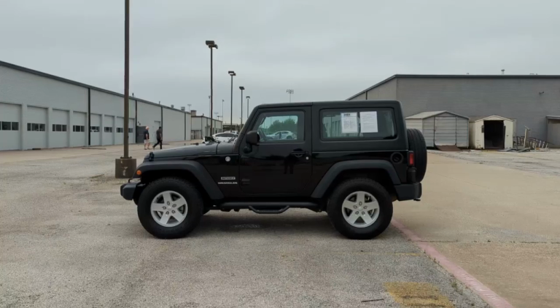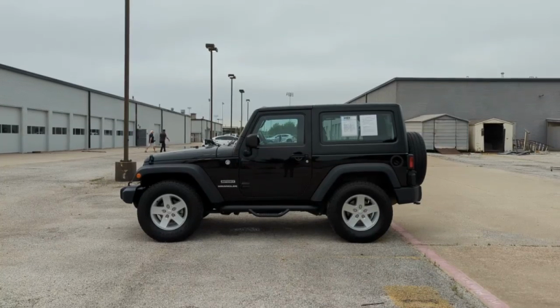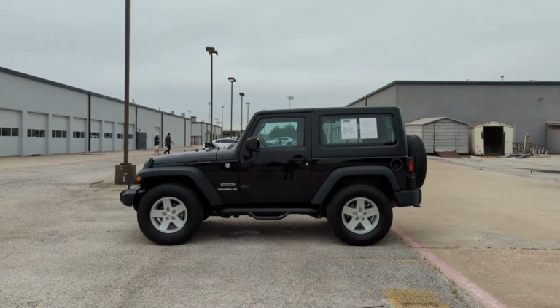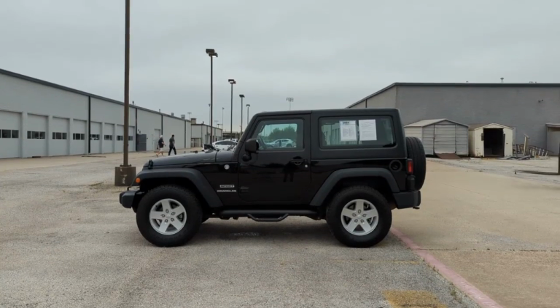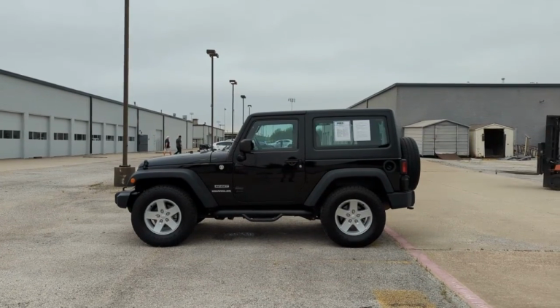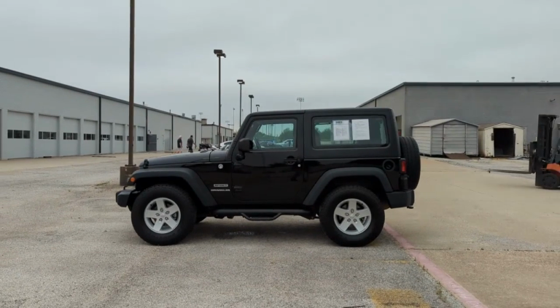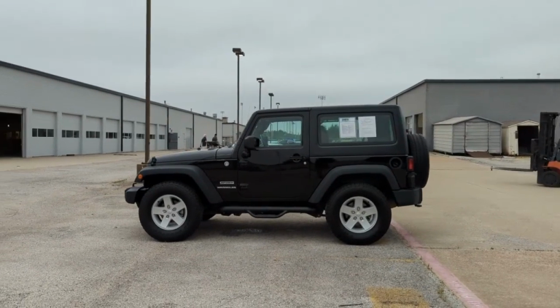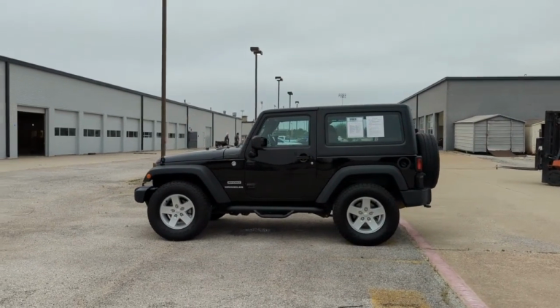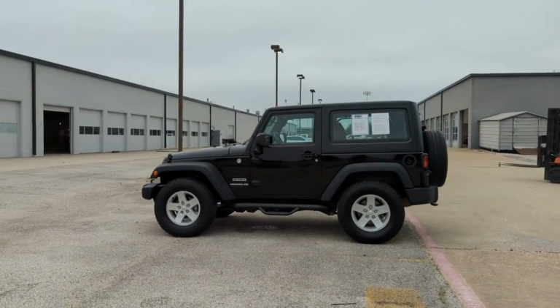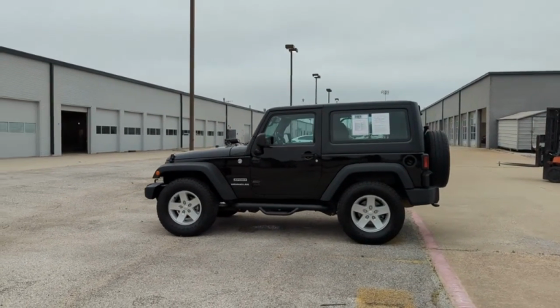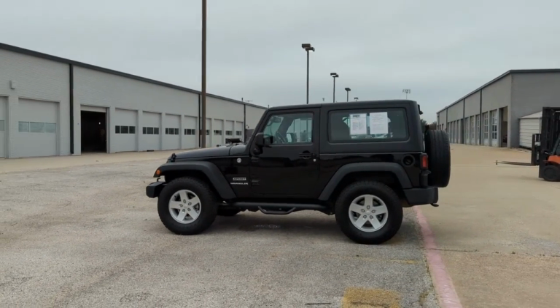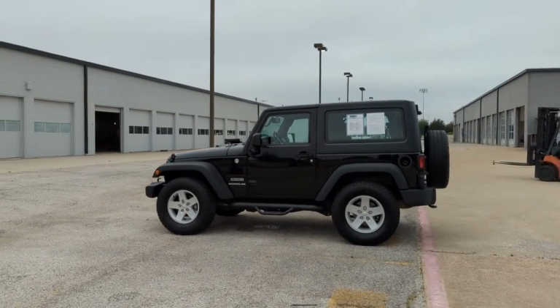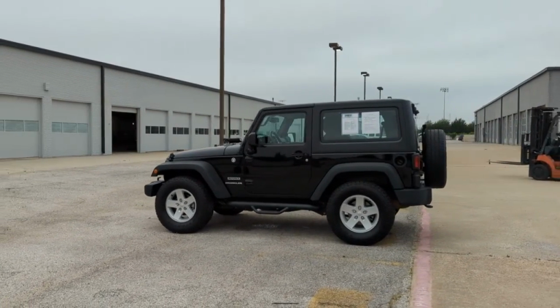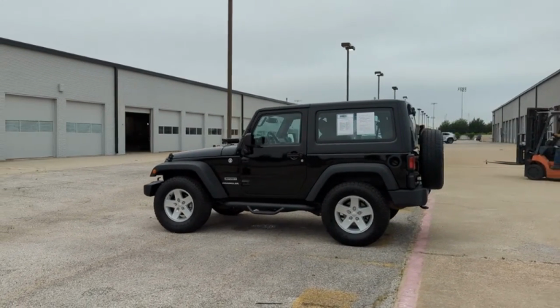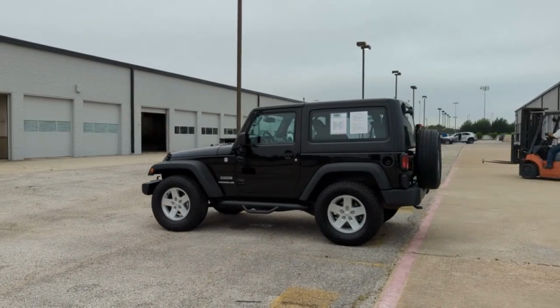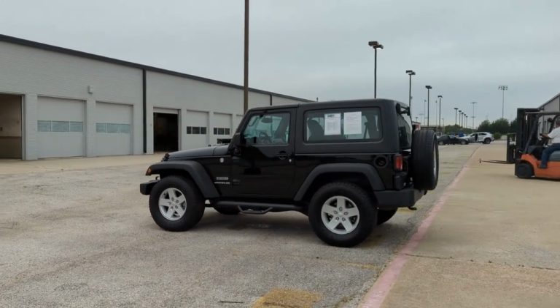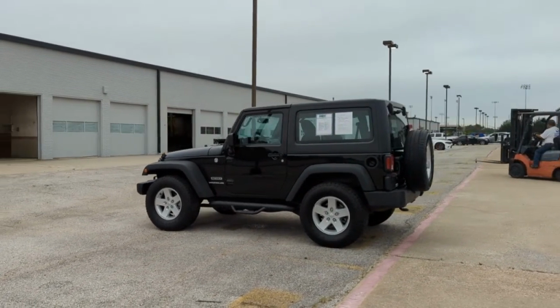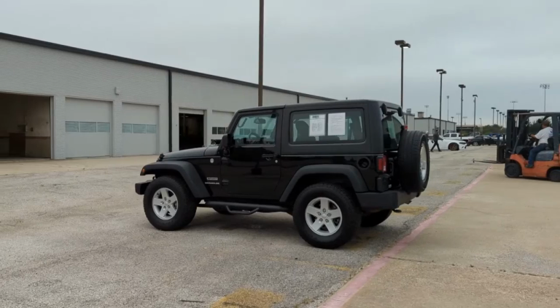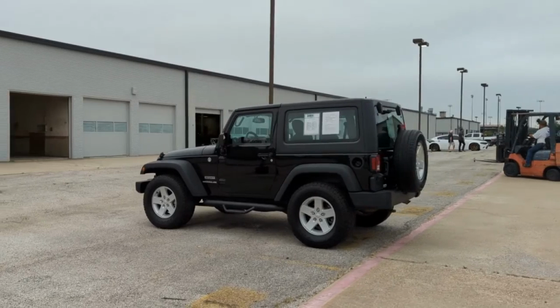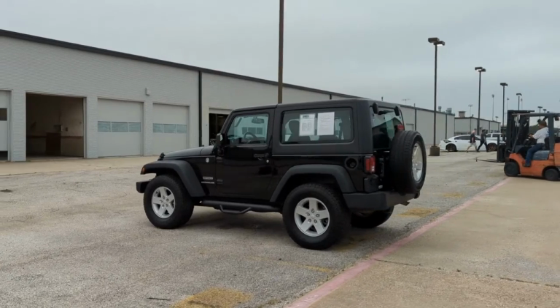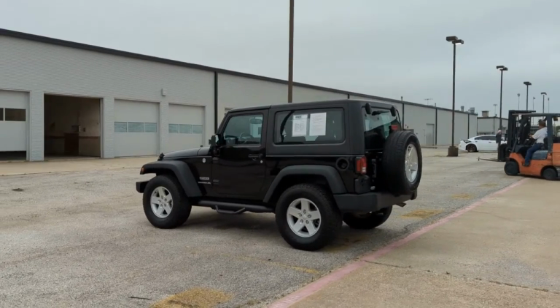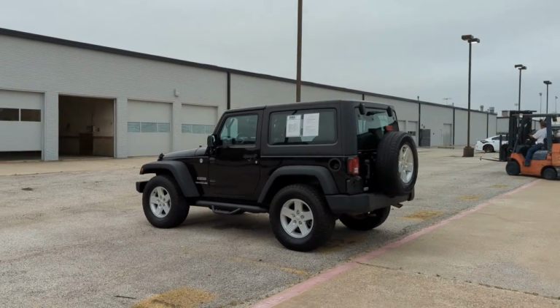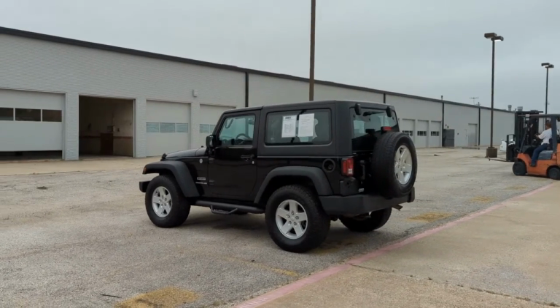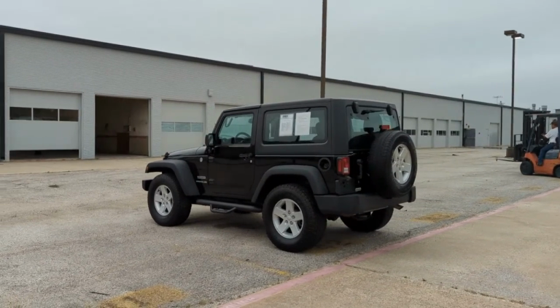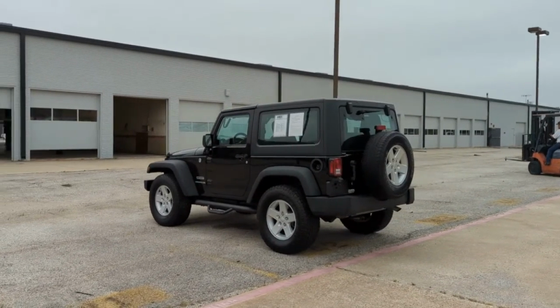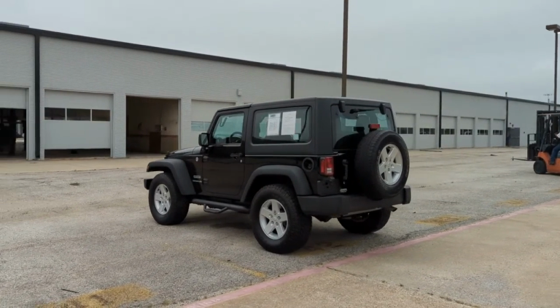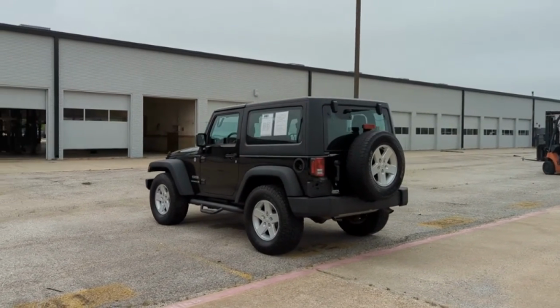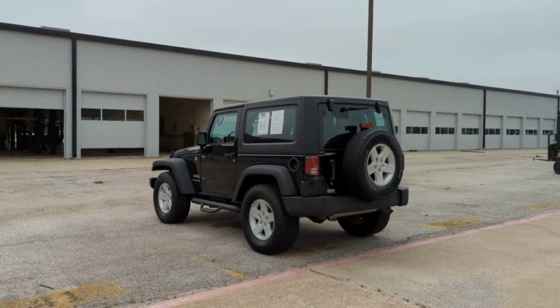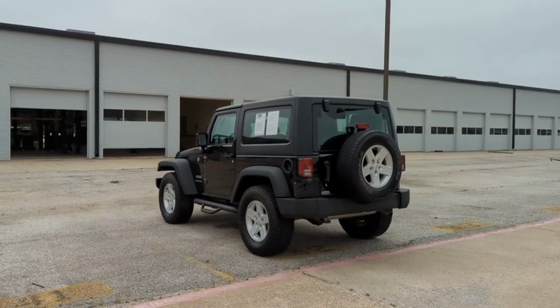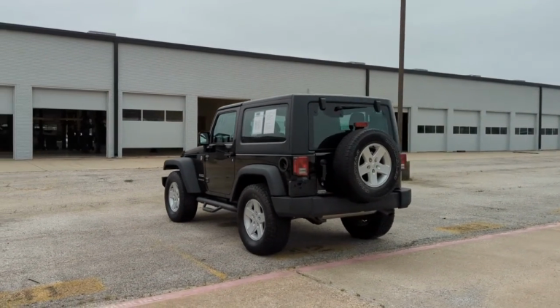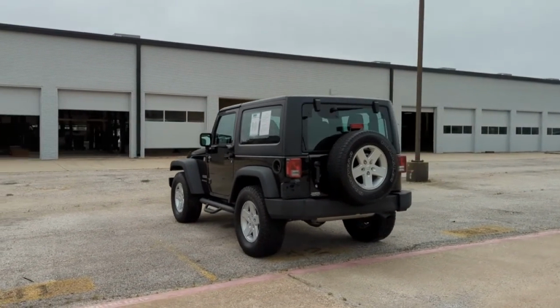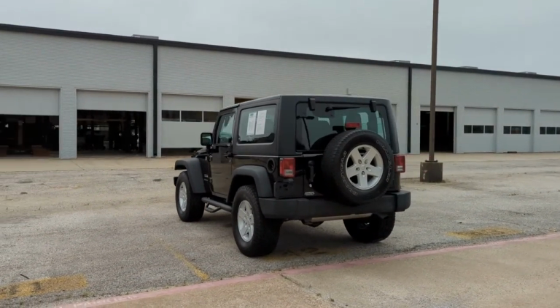Can you see yourself in the 2015 Jeep Wrangler? With less than 60,000 miles on the odometer, this vehicle provides excellent value.